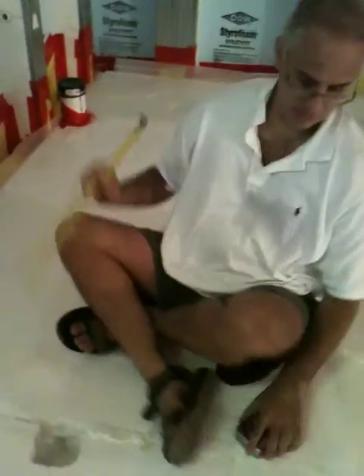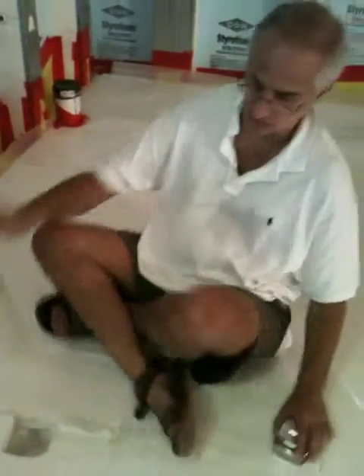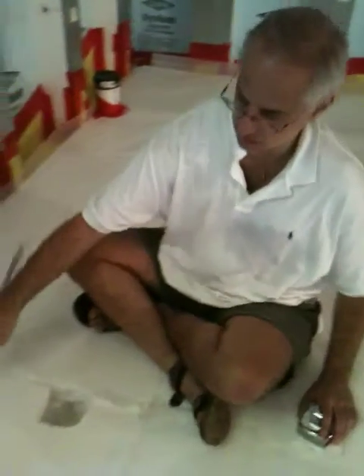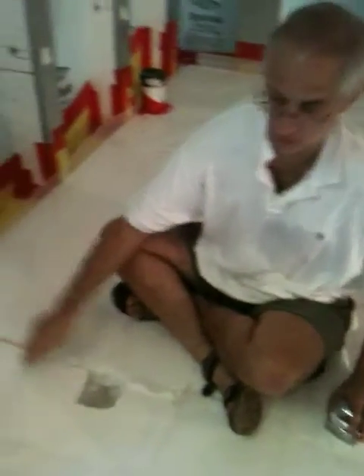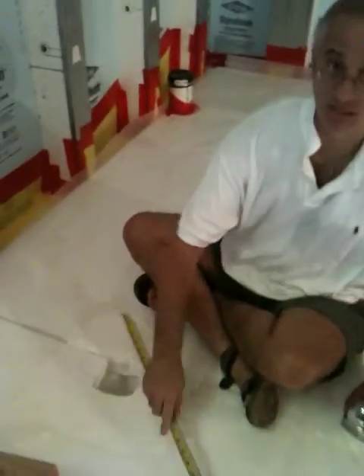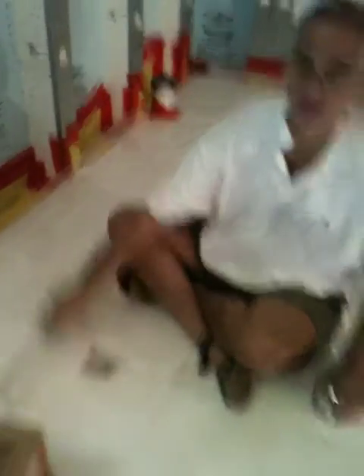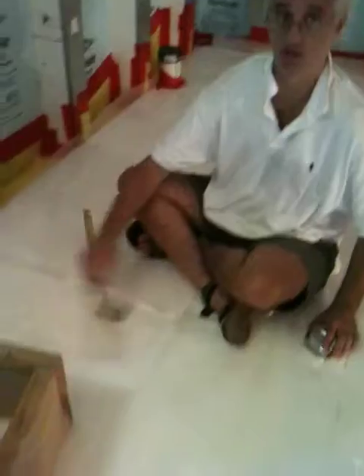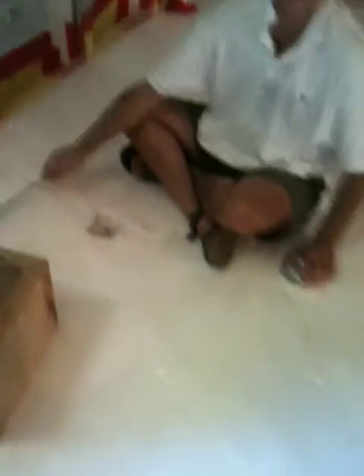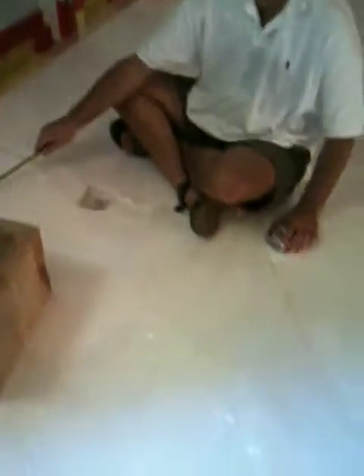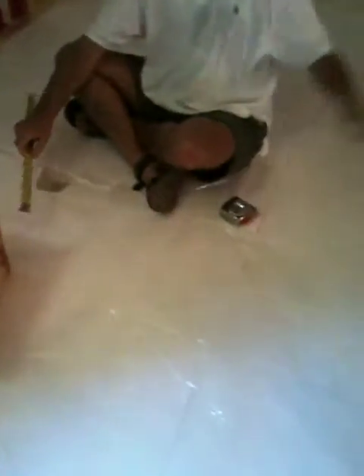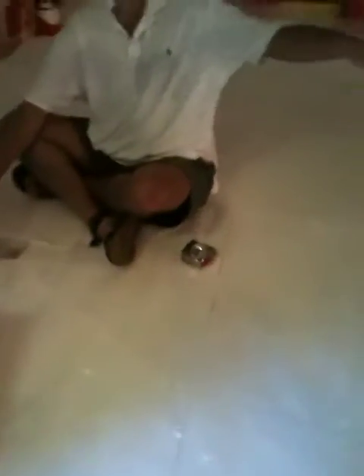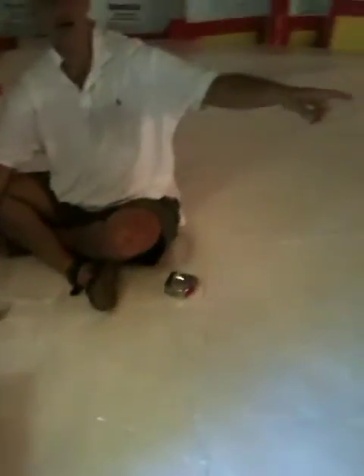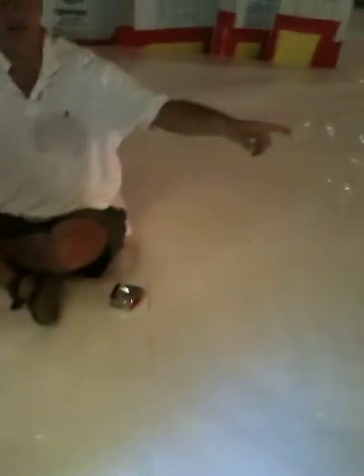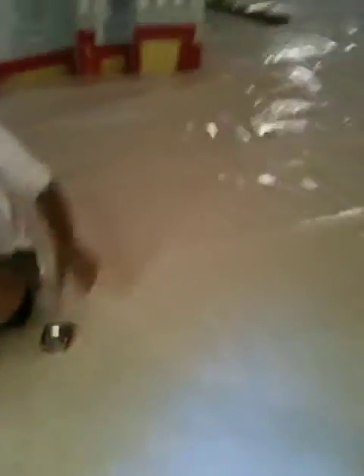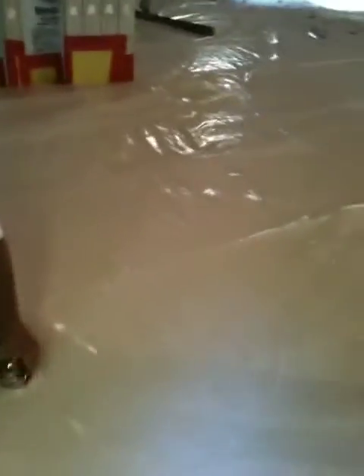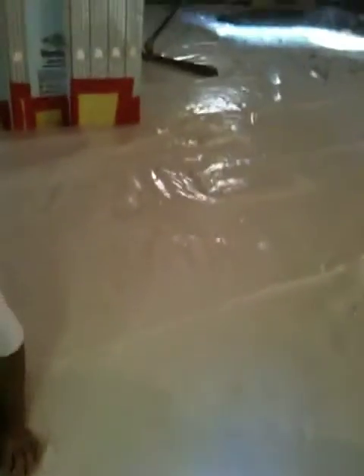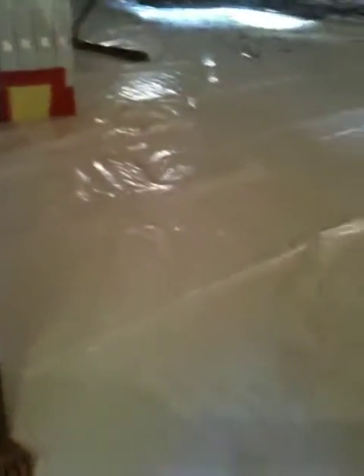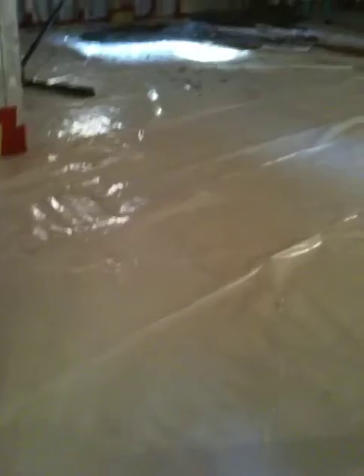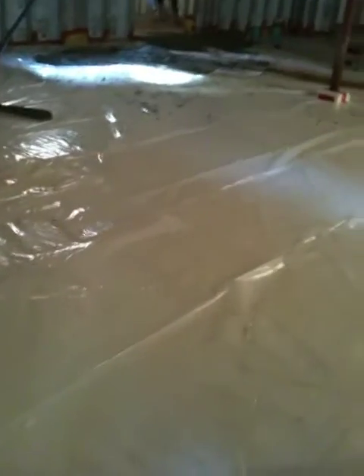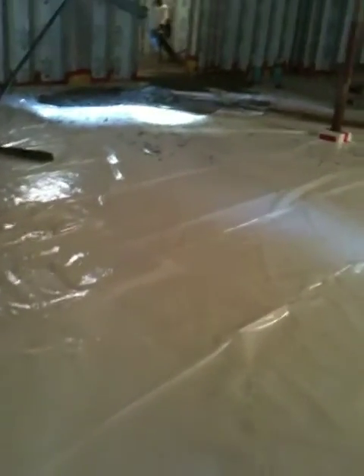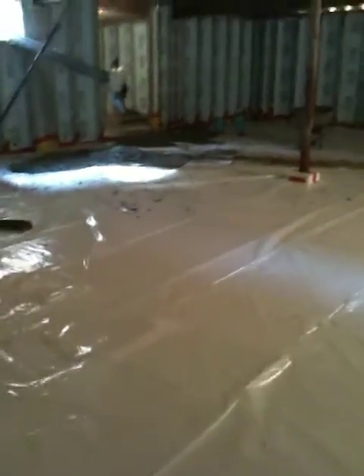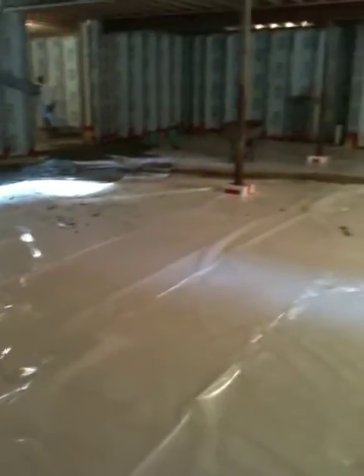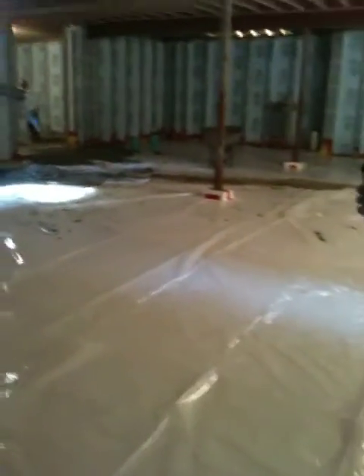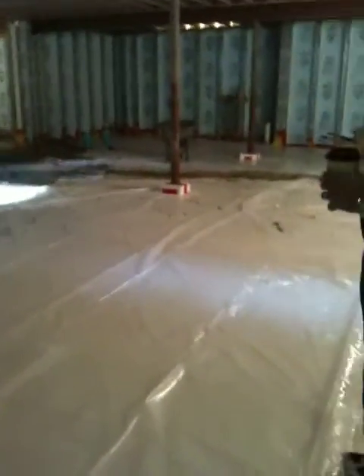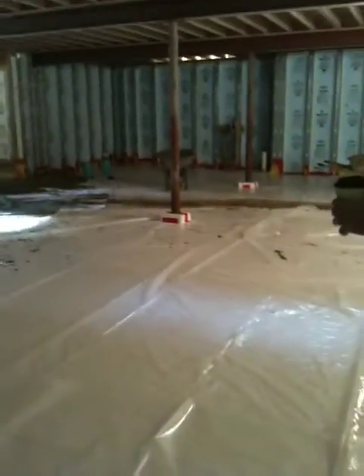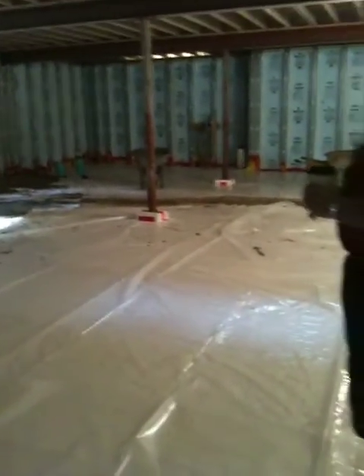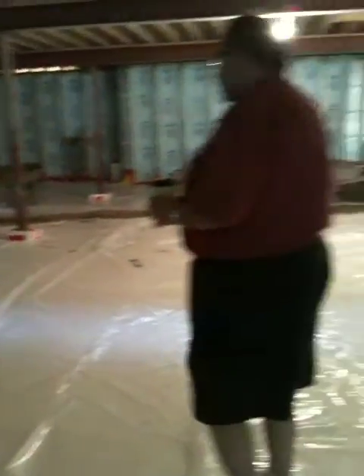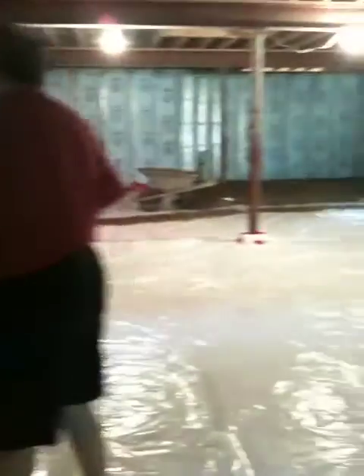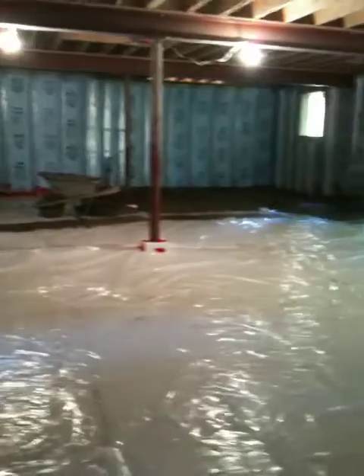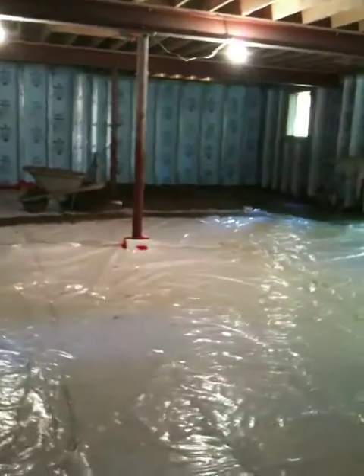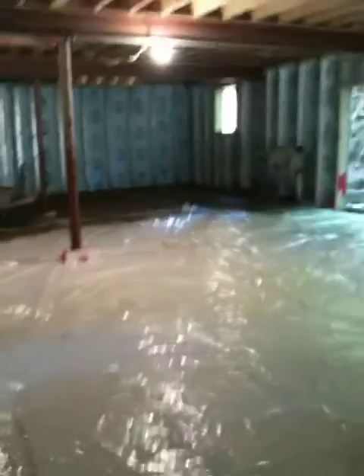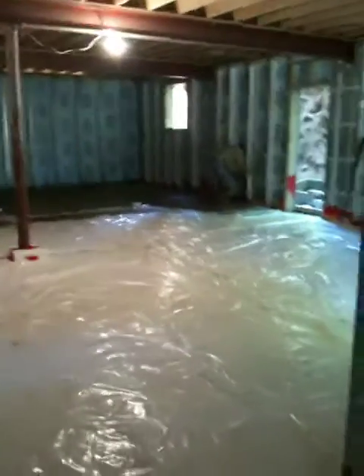As you can see, they're putting a 6 mil visqueen on top here. And we're getting about 4,500 to 5,000 PSI concrete that will be poured at 4¼ inches. They're doing that now.